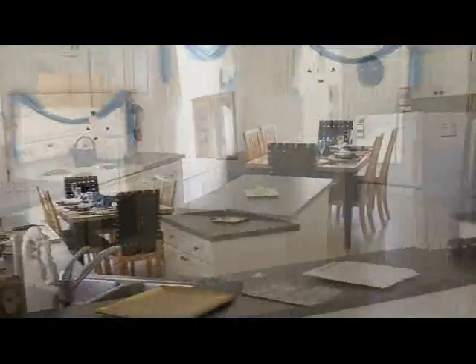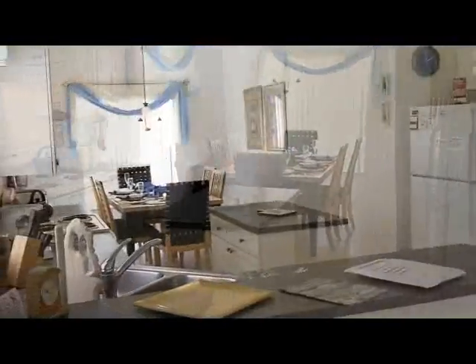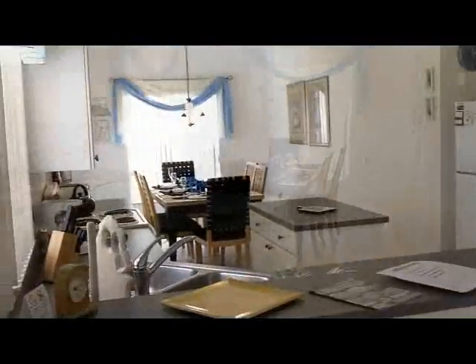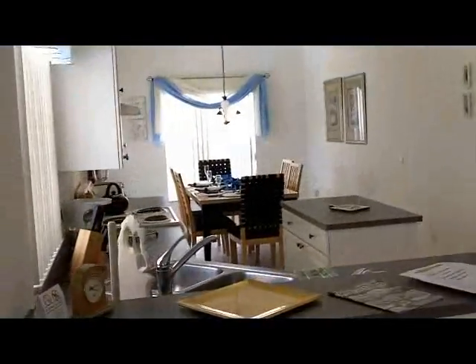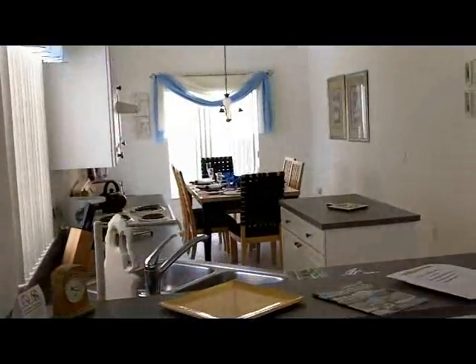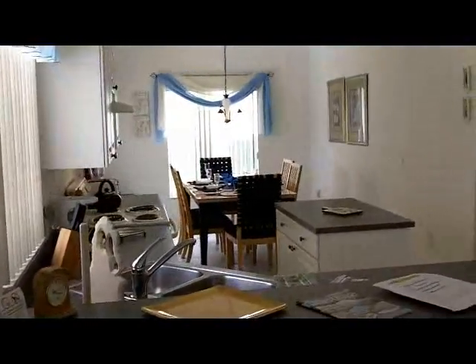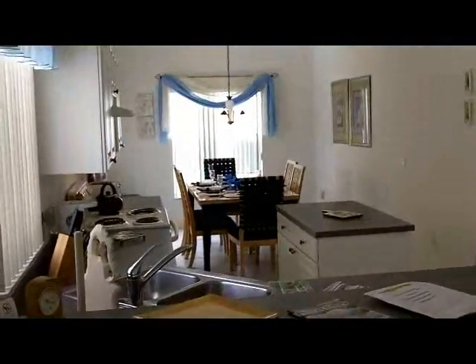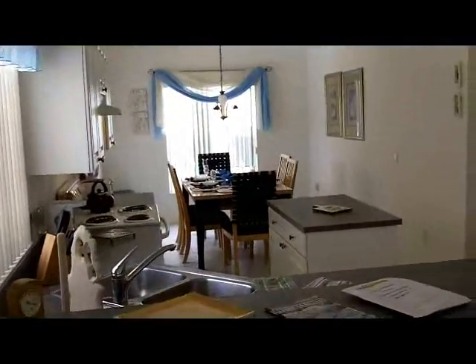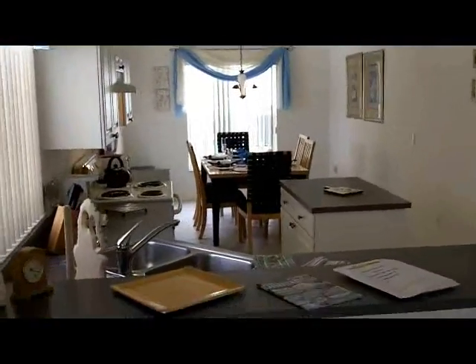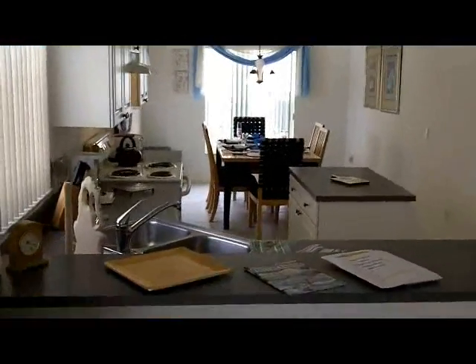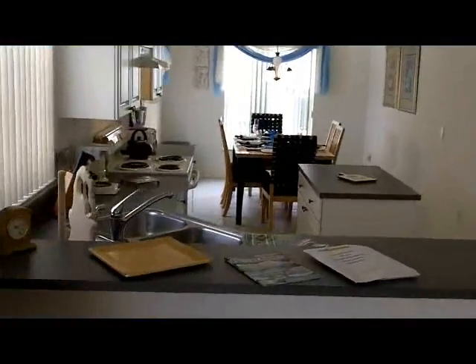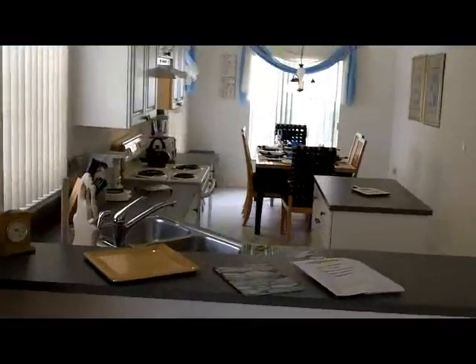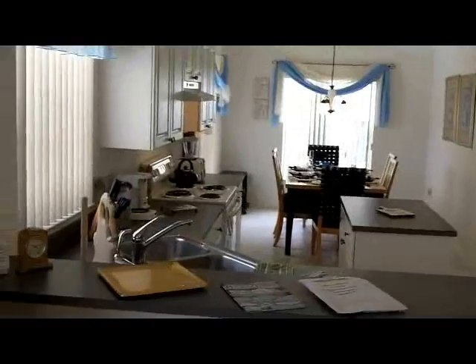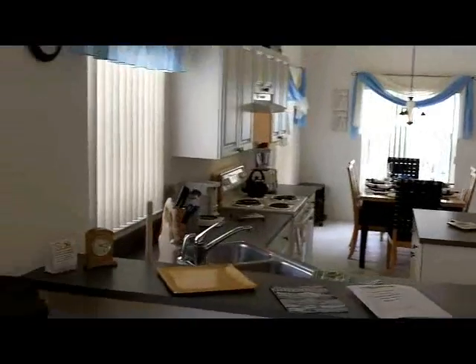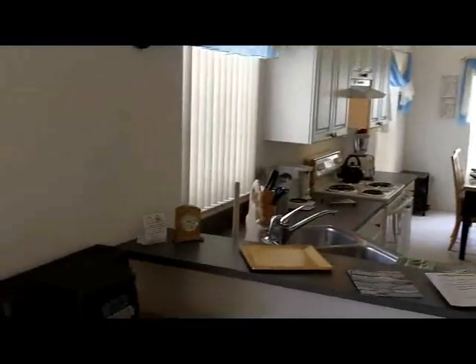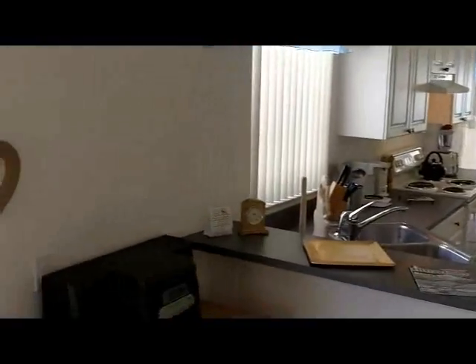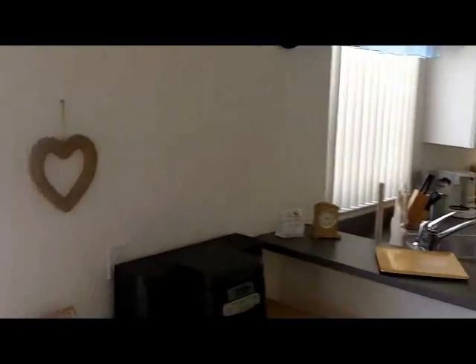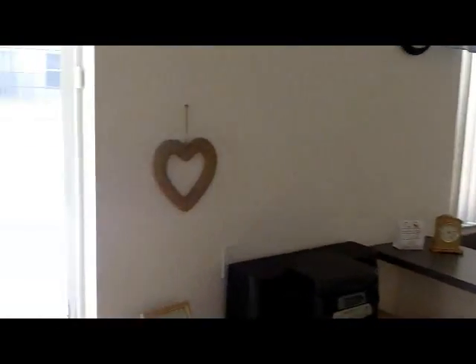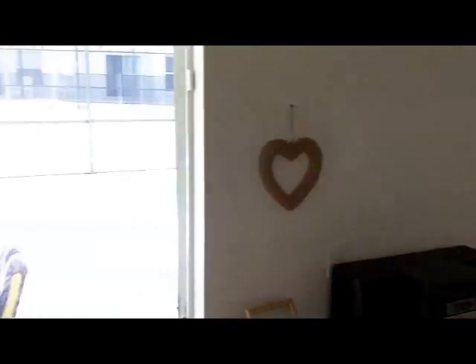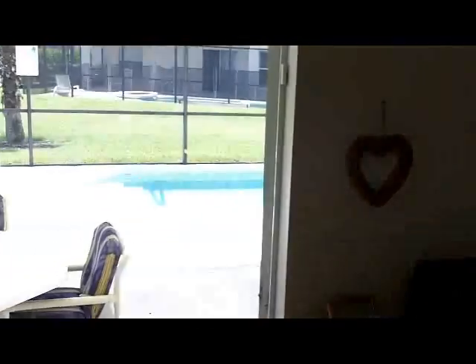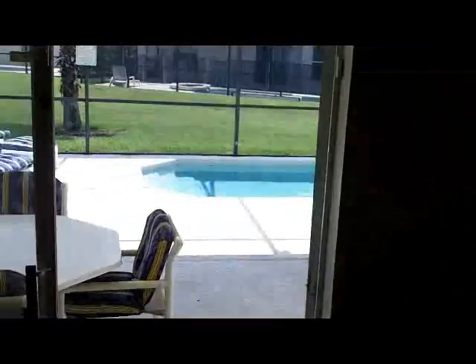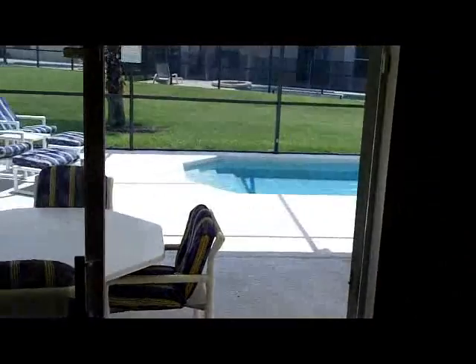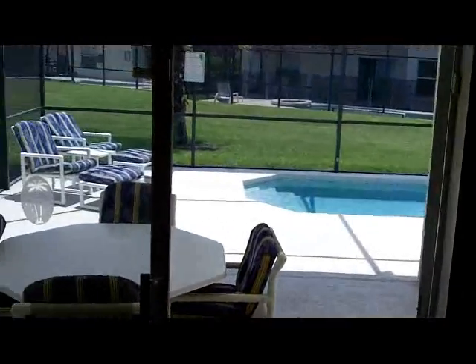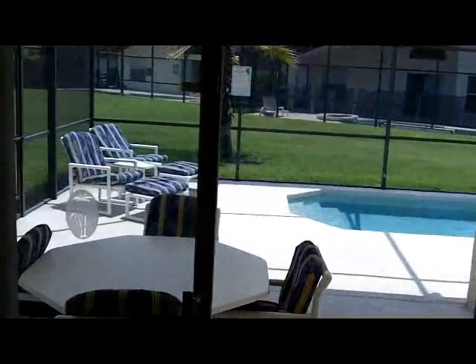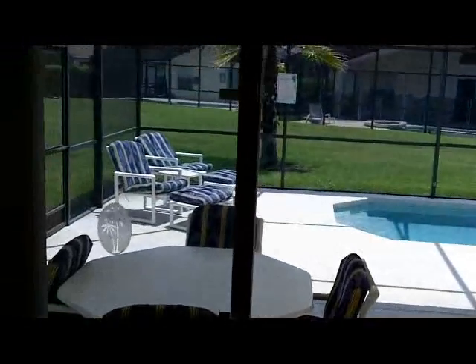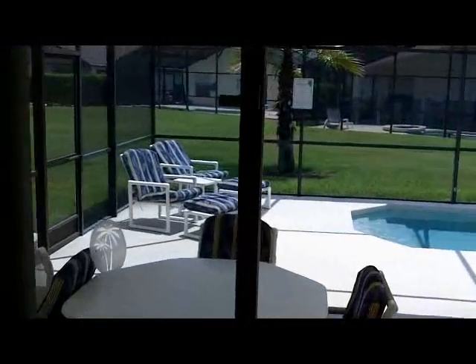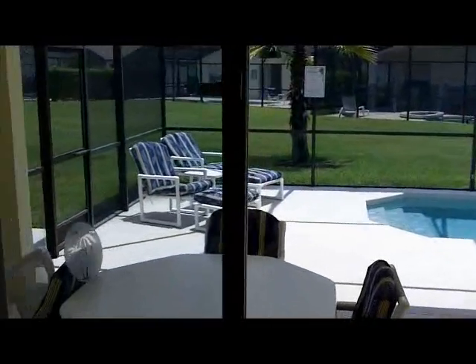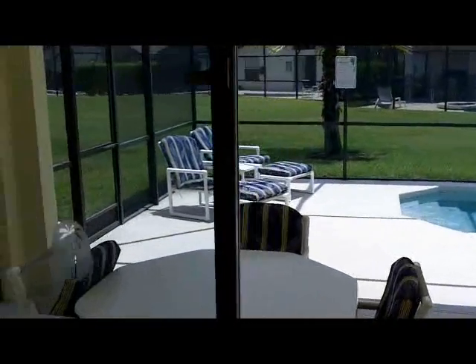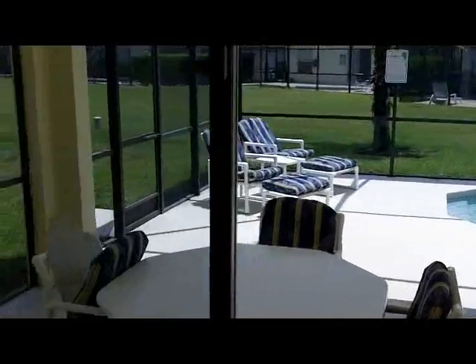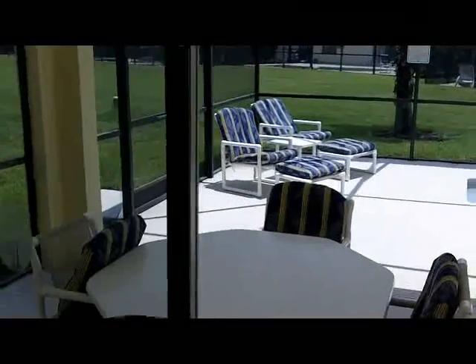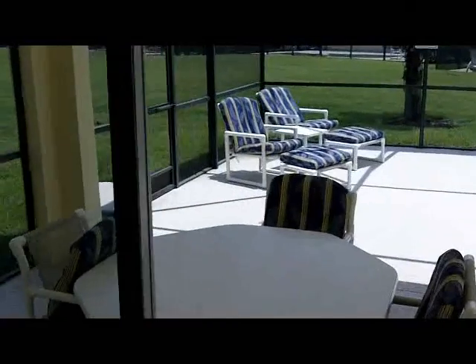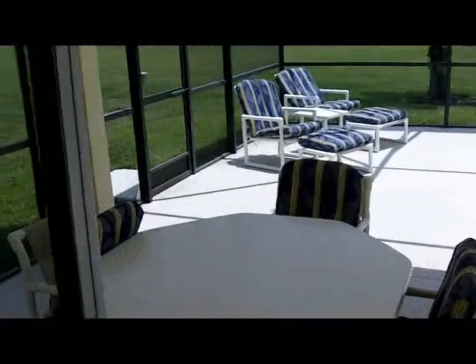The kitchen is complete with island and breakfast nook, and it has all the appliances you would expect such as a cooker, fridge and dishwasher, and all the other essentials to enjoy a great meal.